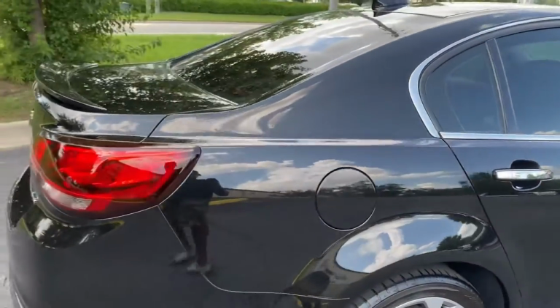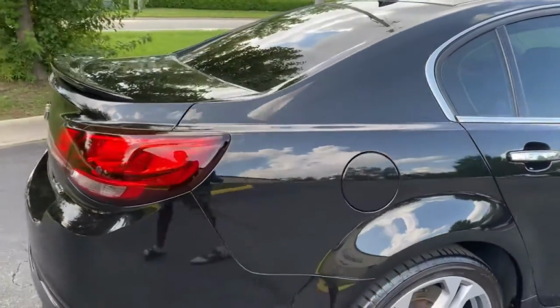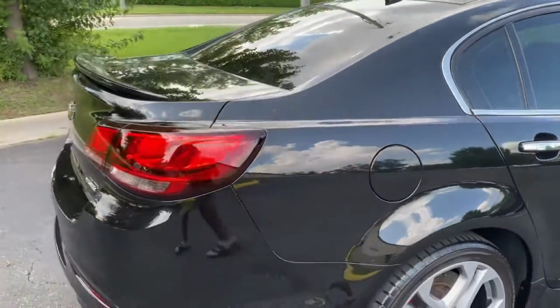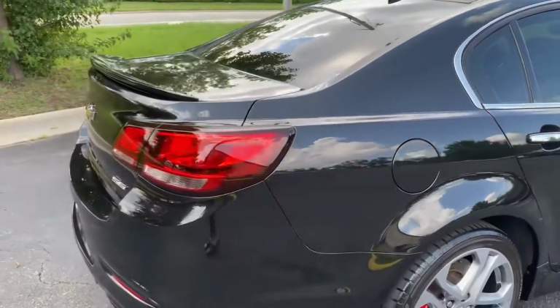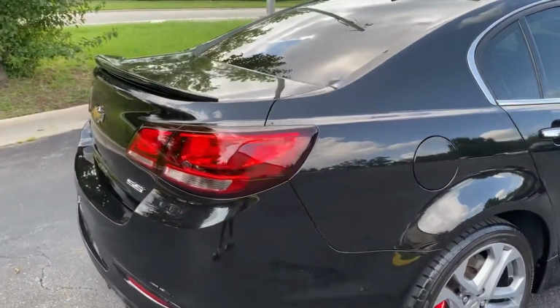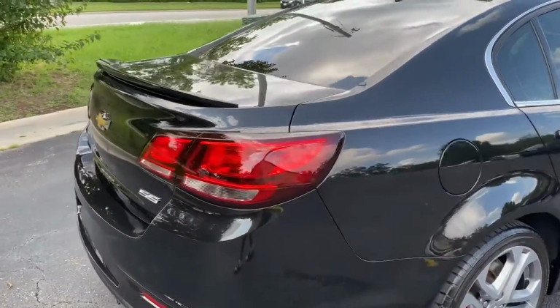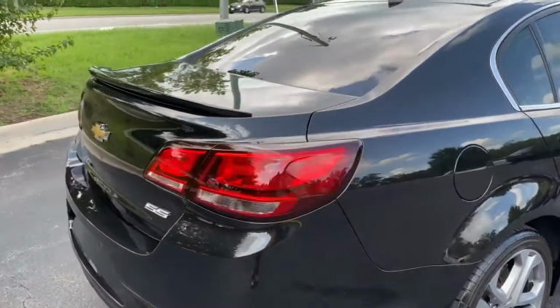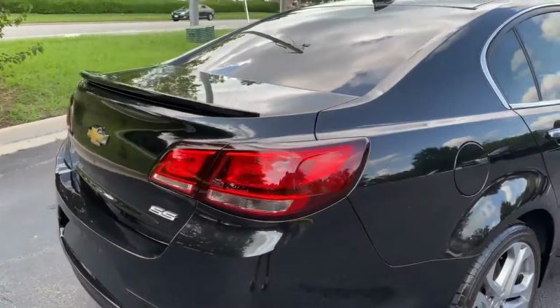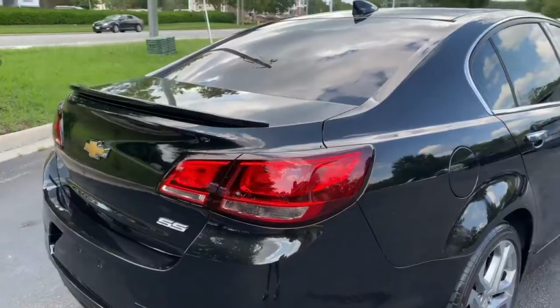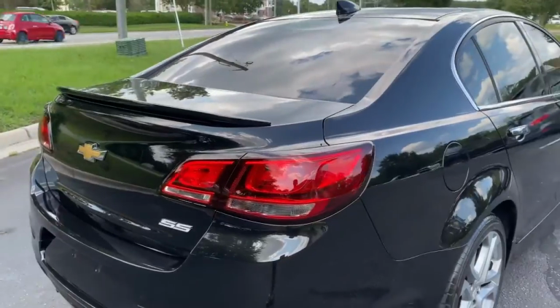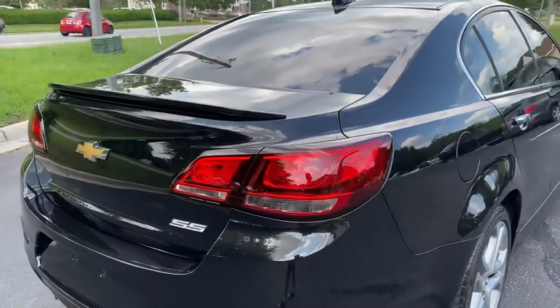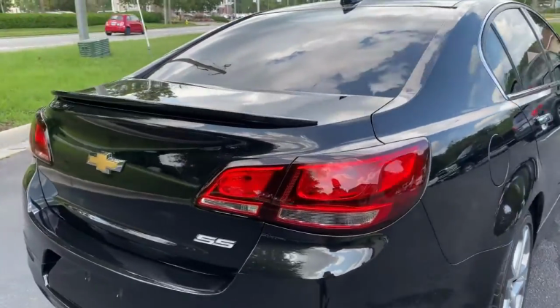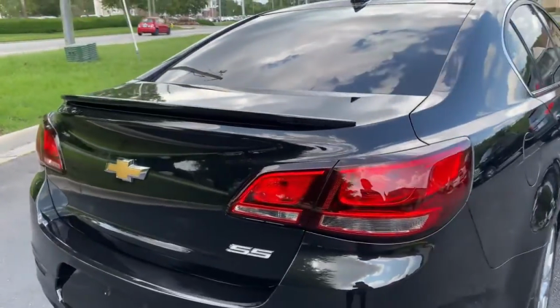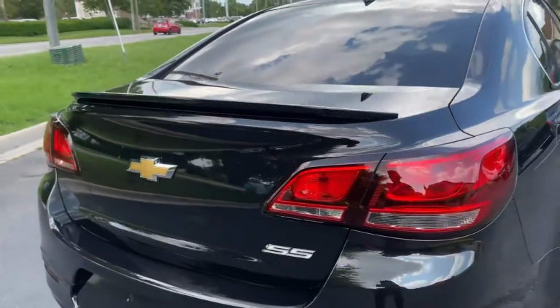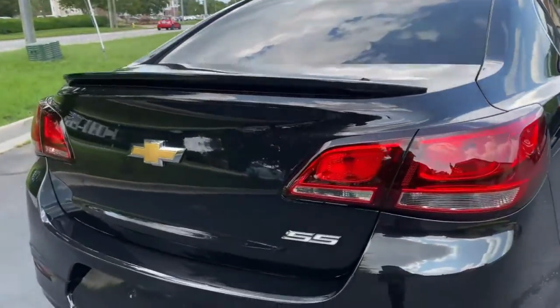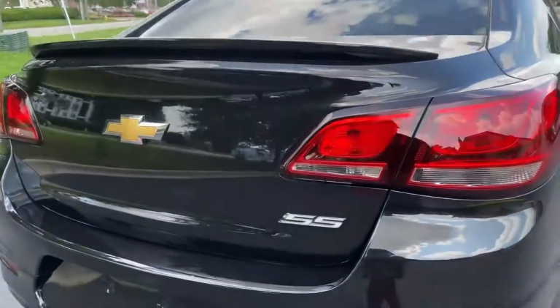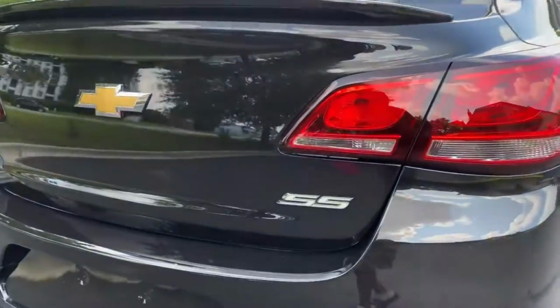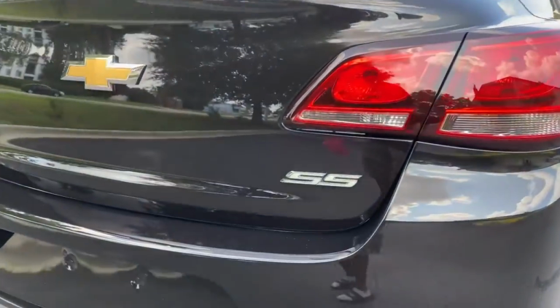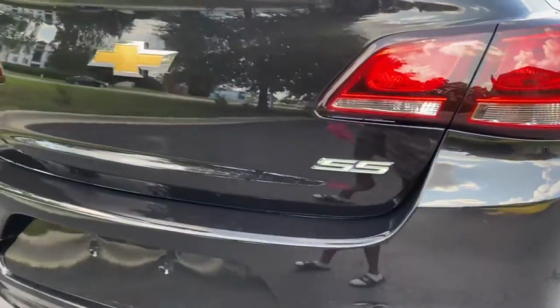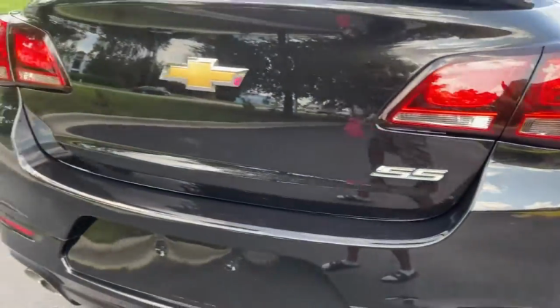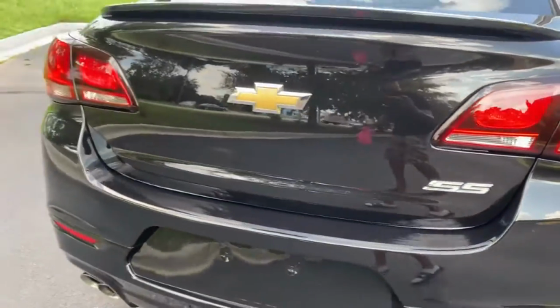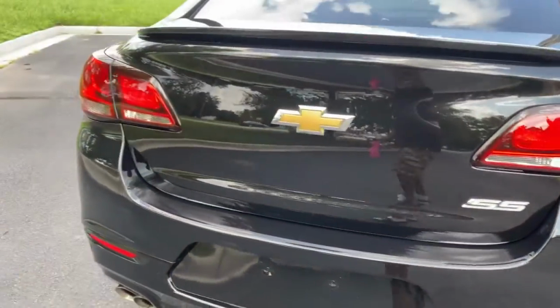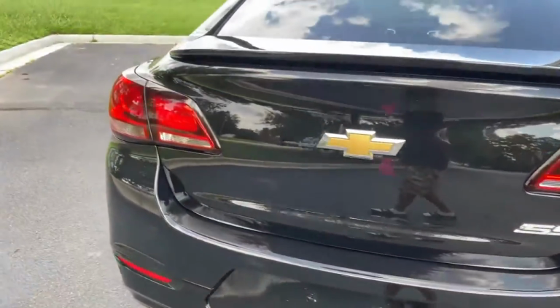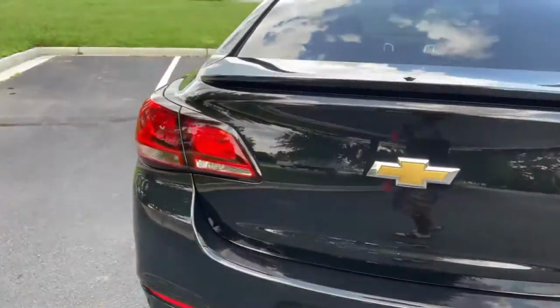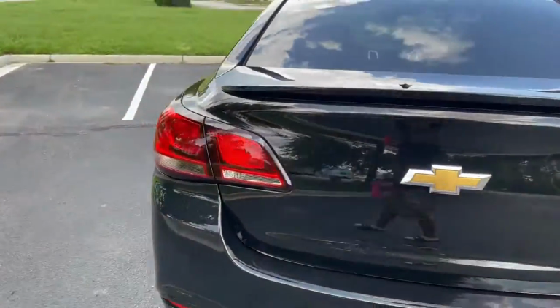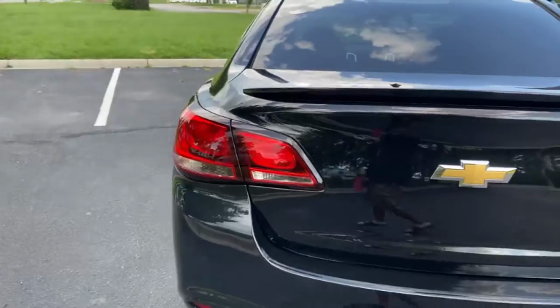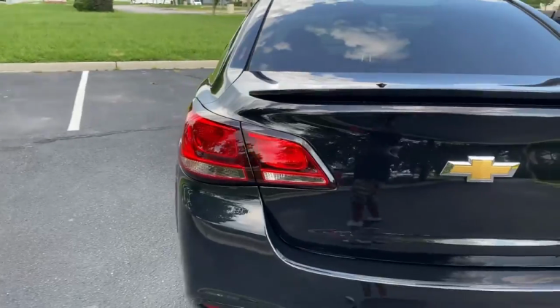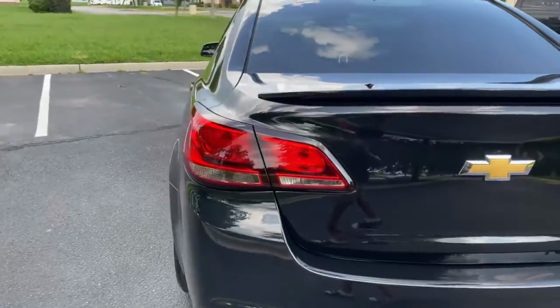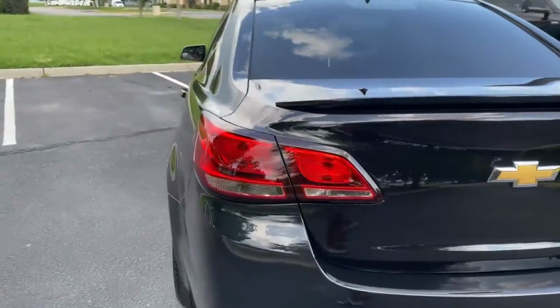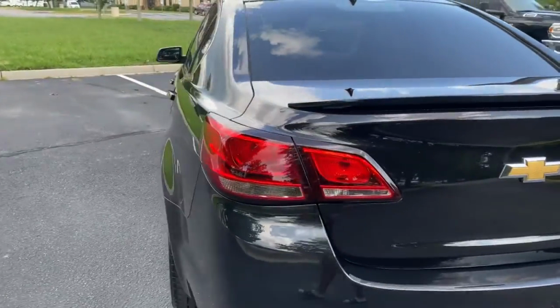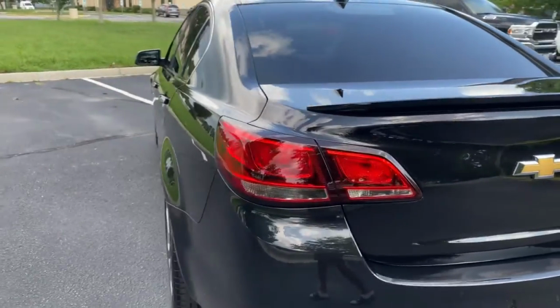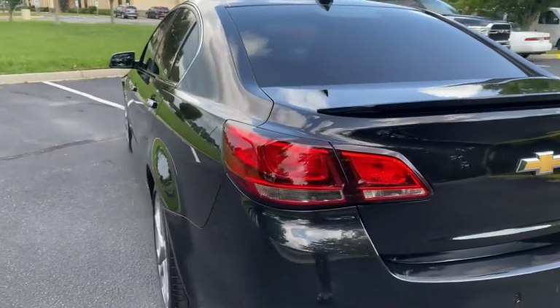The car doesn't even look like it's from the dealership. Schedule appointments today.